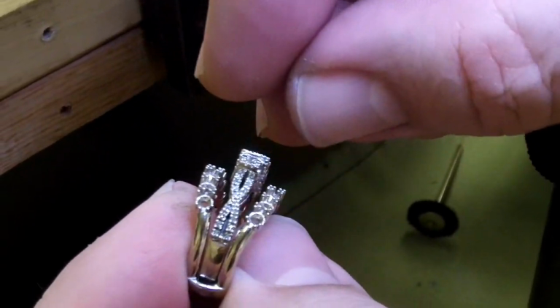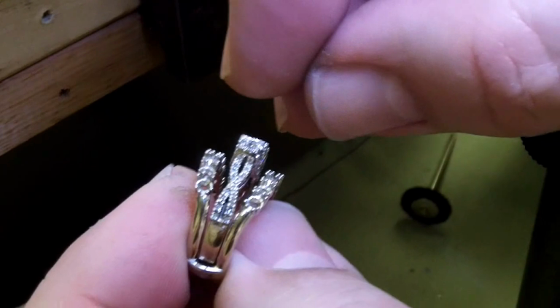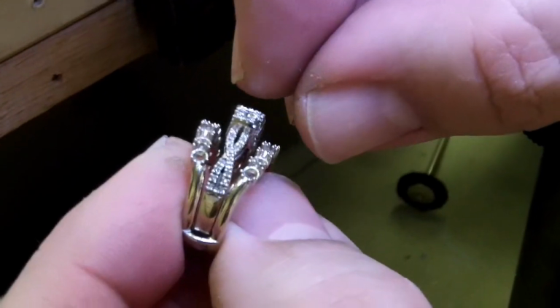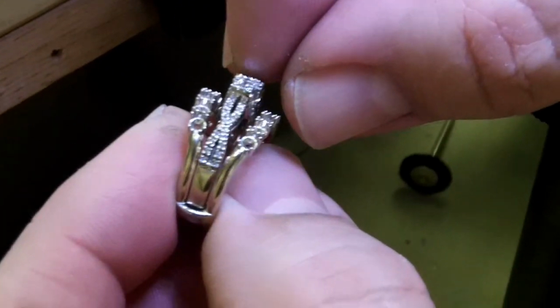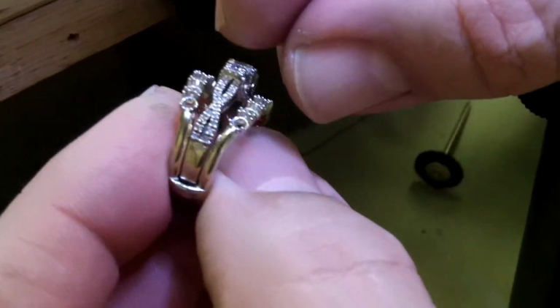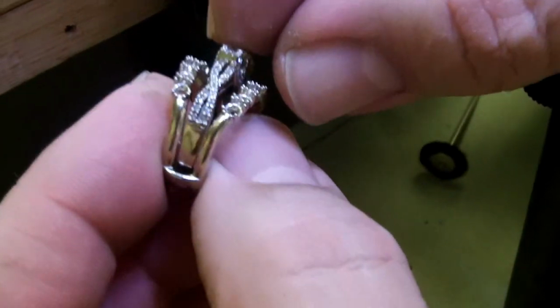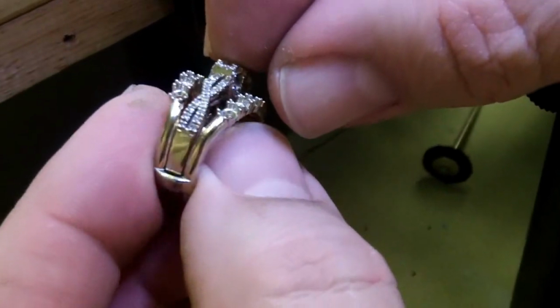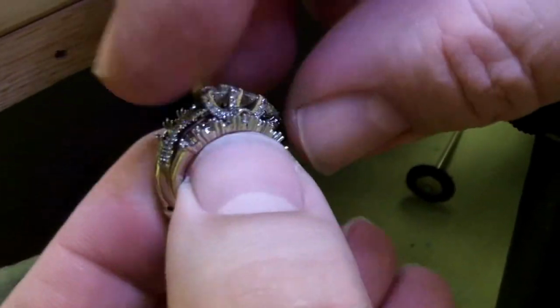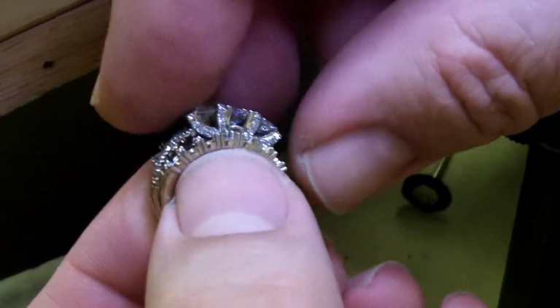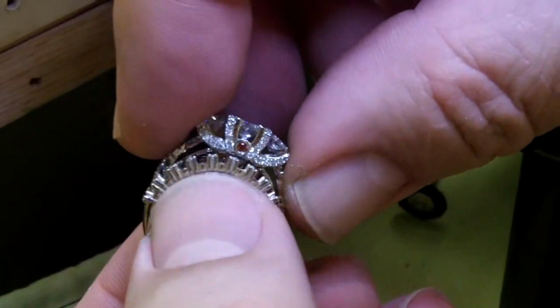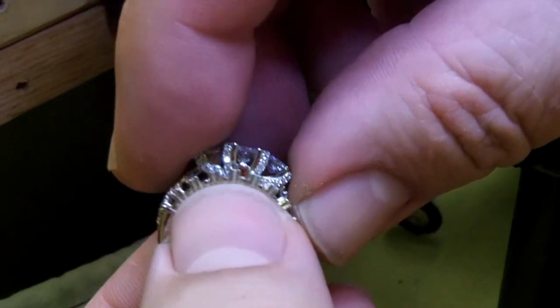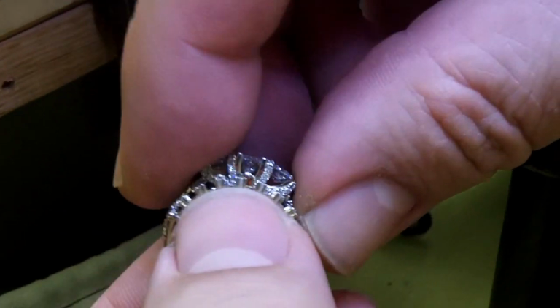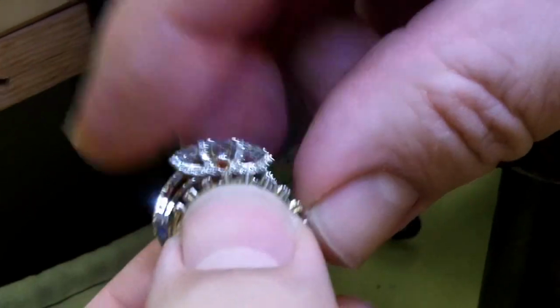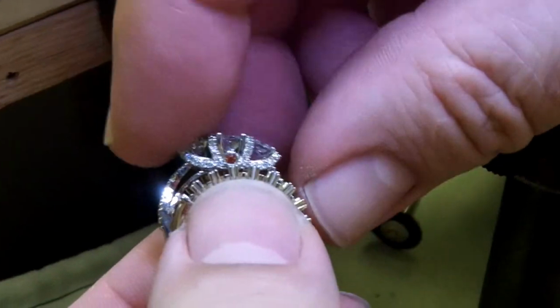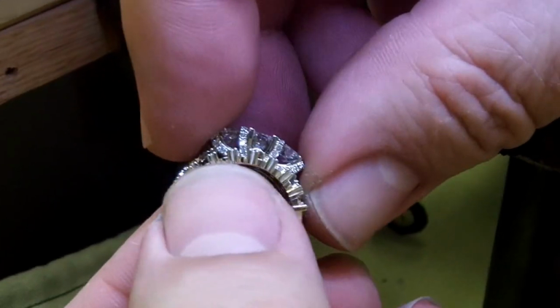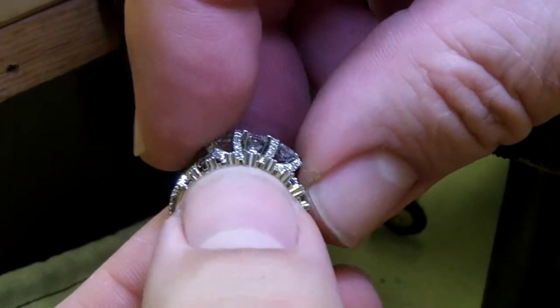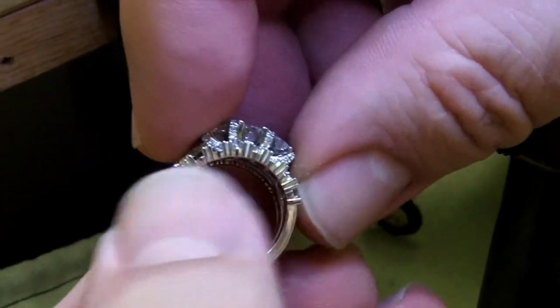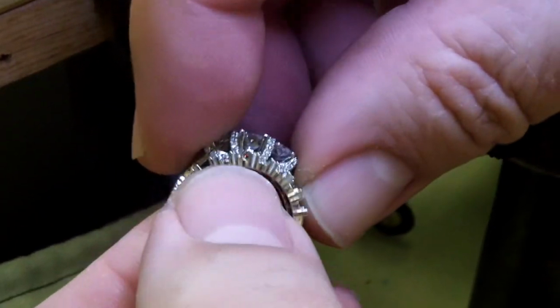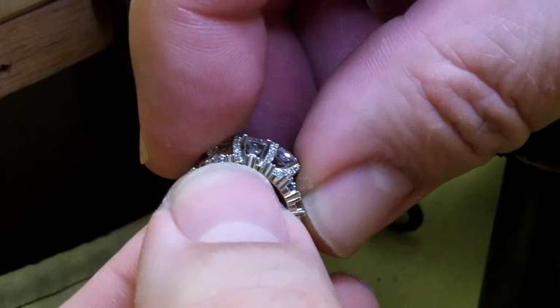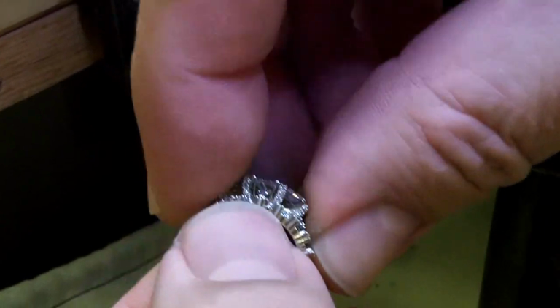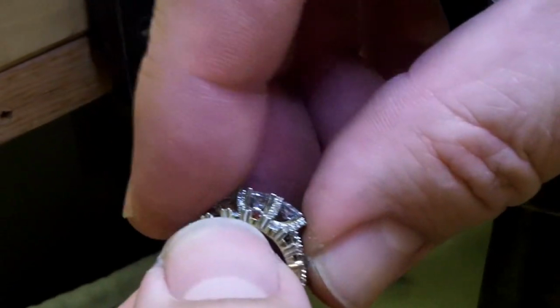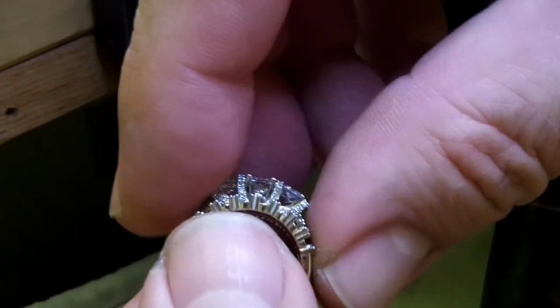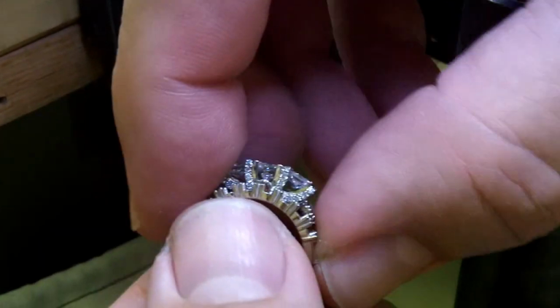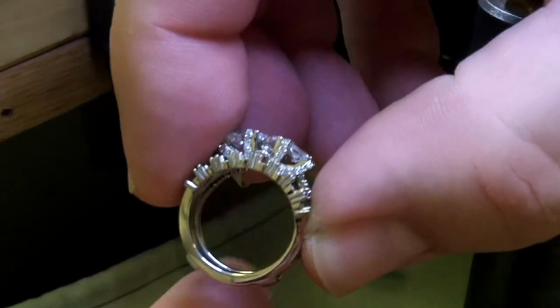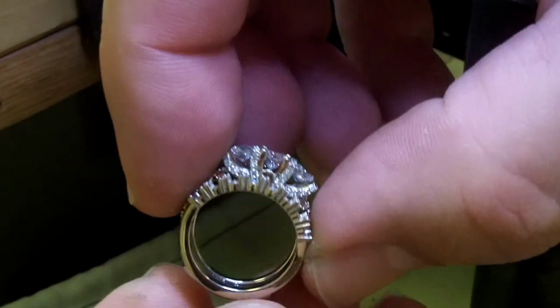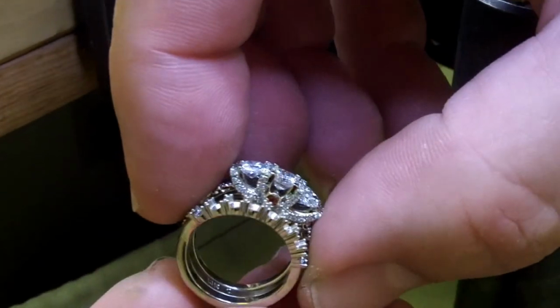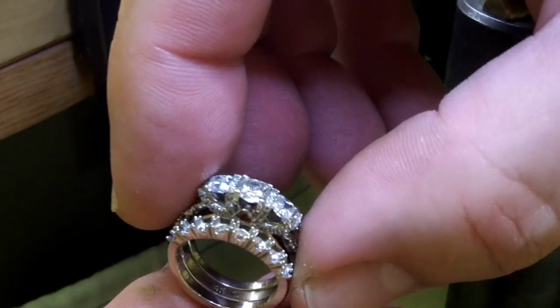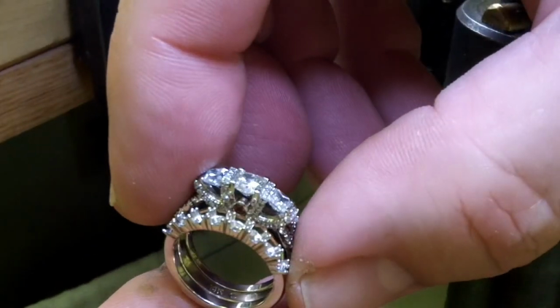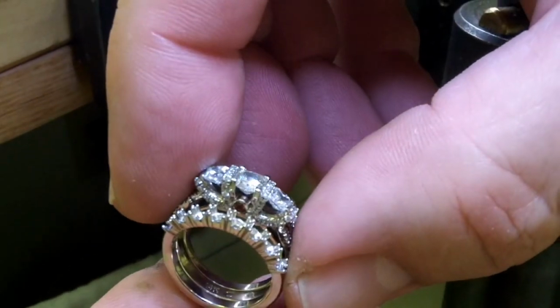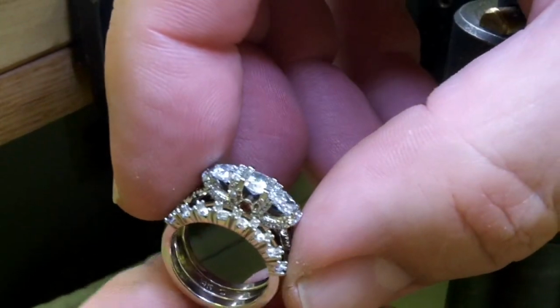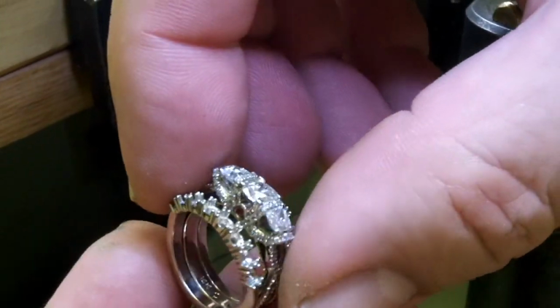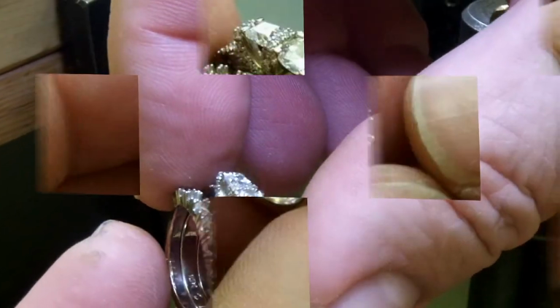It was like about like this and it just needed a little bit of tuning up. There's no stone set in it yet, but then it just drops right beautifully in there.